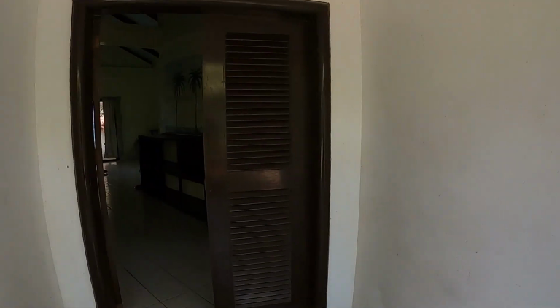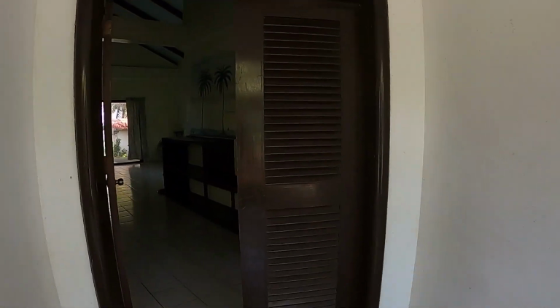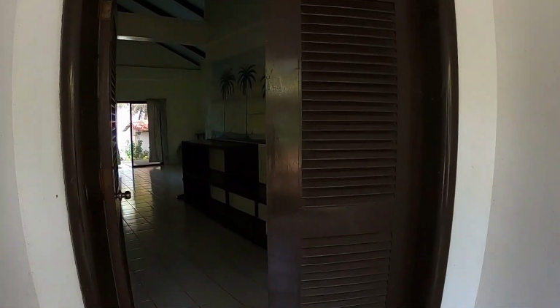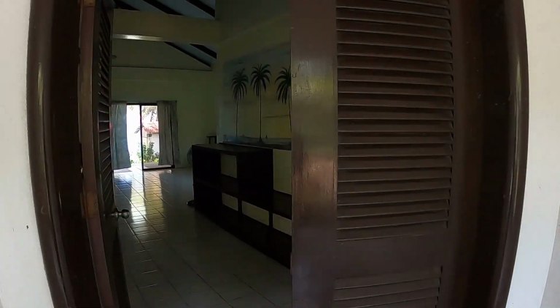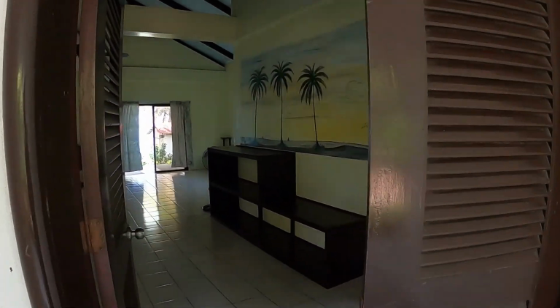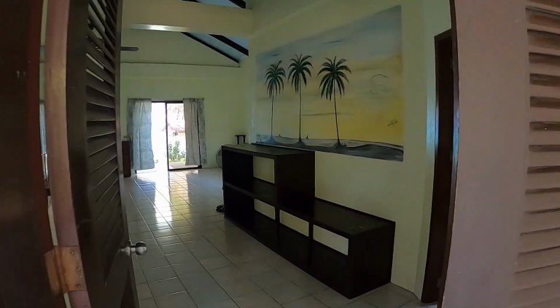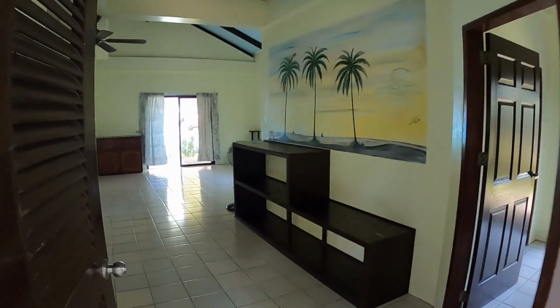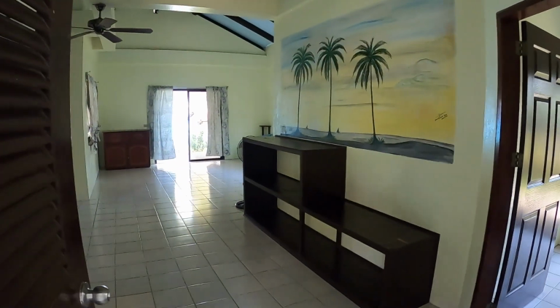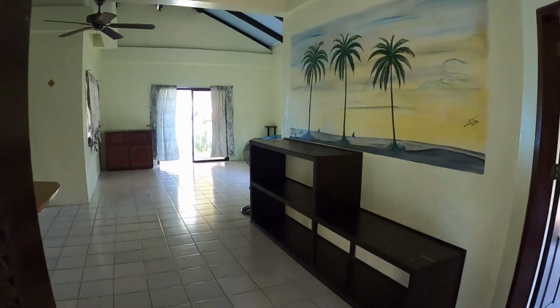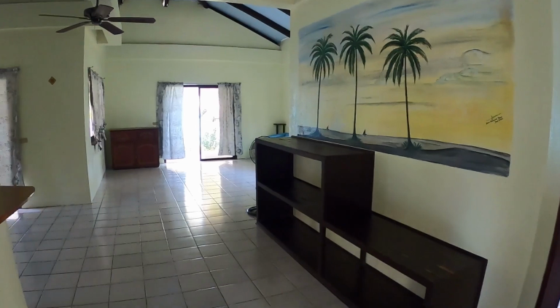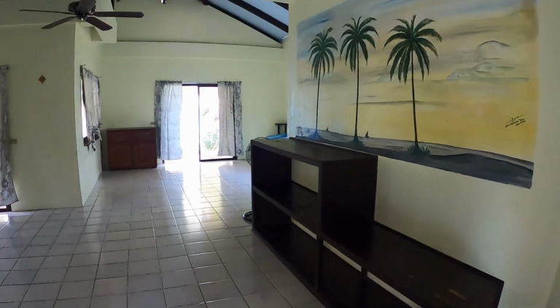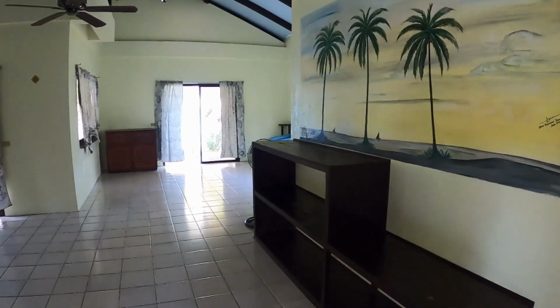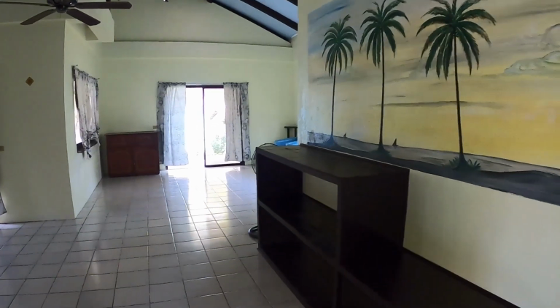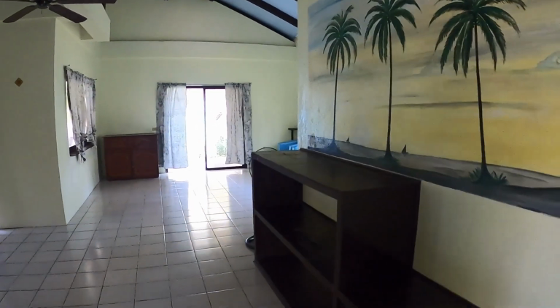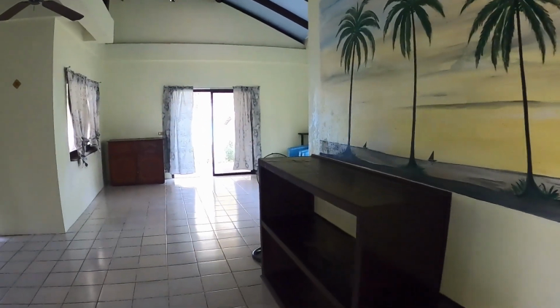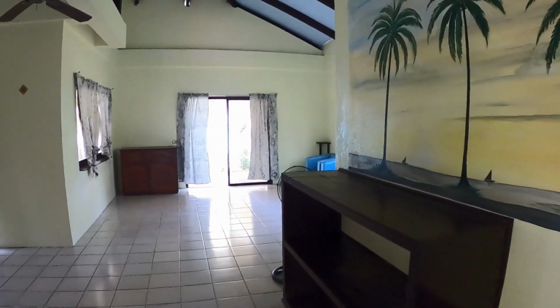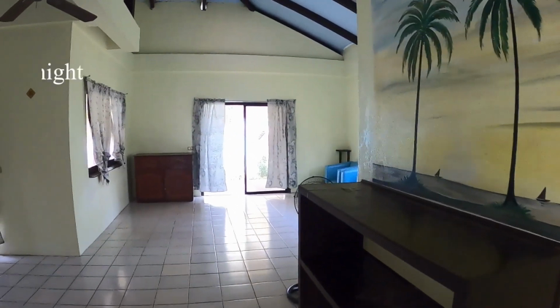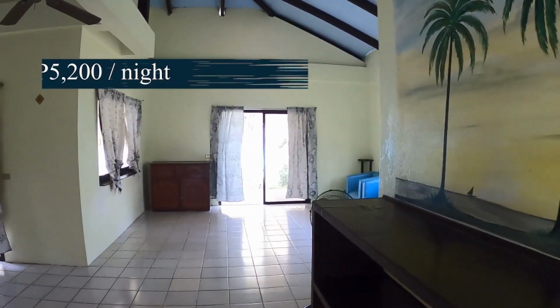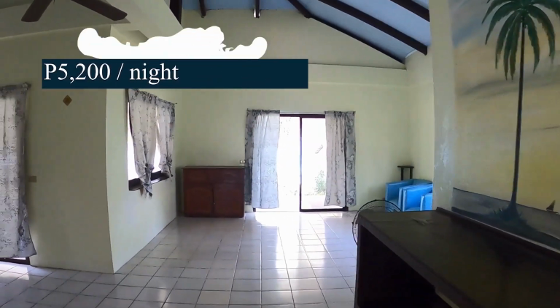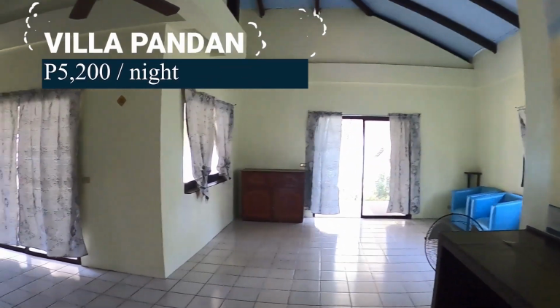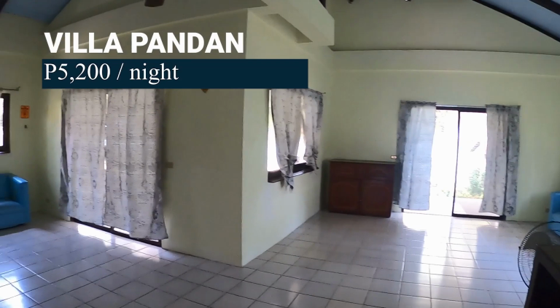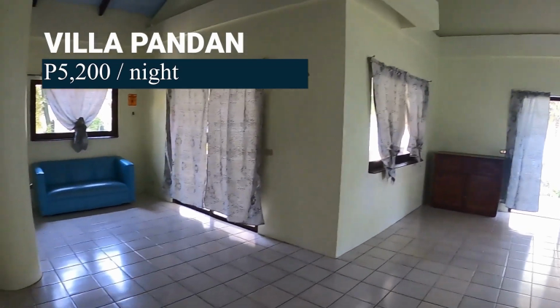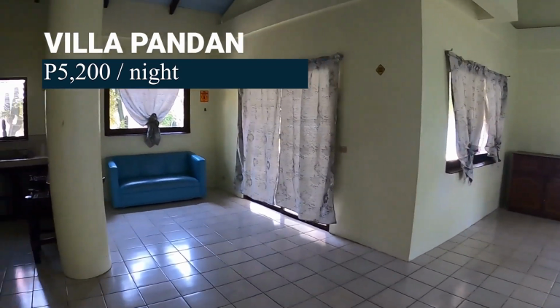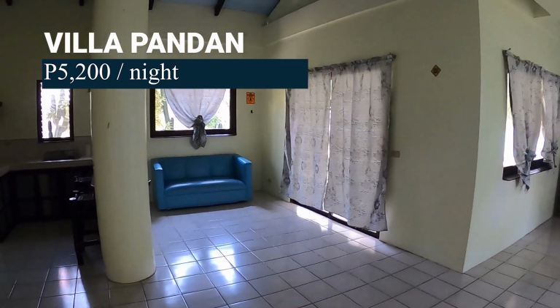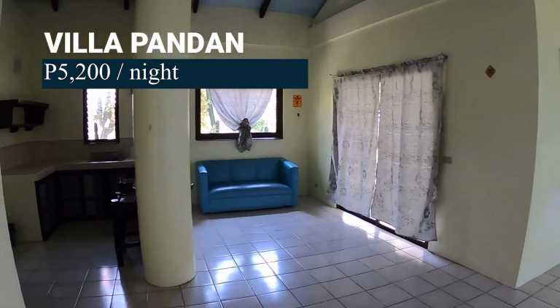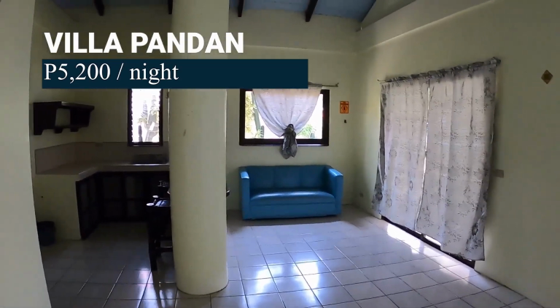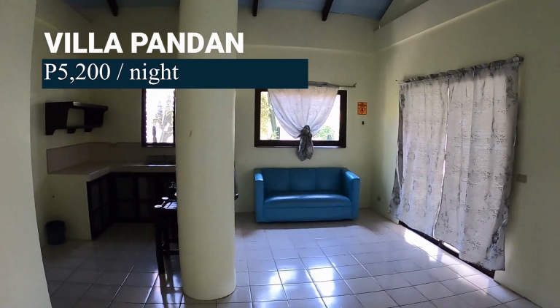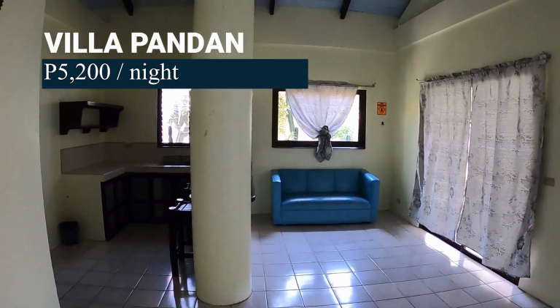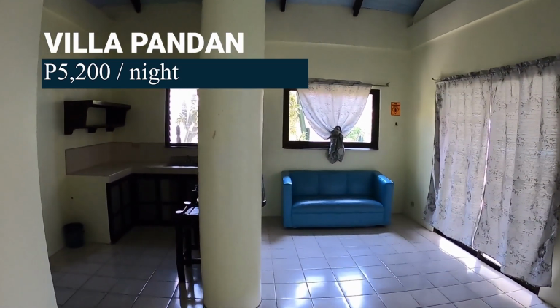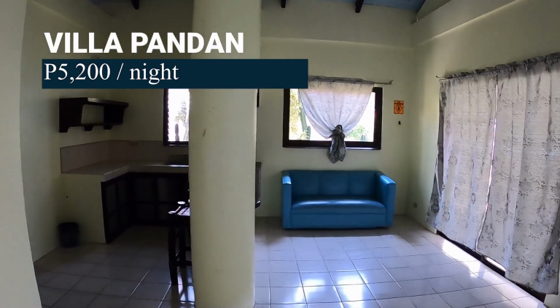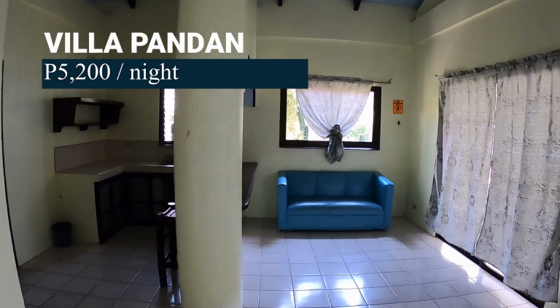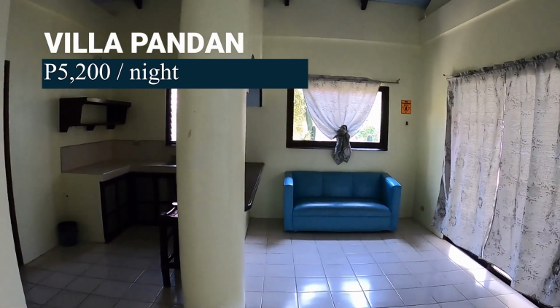The rooms range anywhere from about 2,750 pesos up to 5,200 pesos a night. The room we're seeing now is the Villa Pandan, which happens to be 5,200 pesos a night — just shy of a hundred dollars a night.